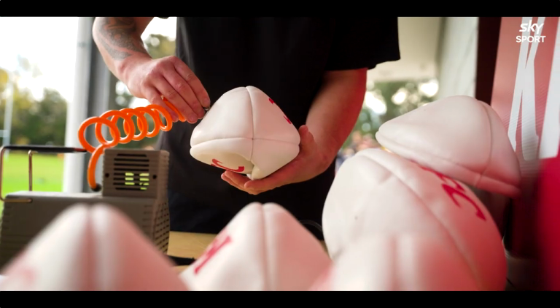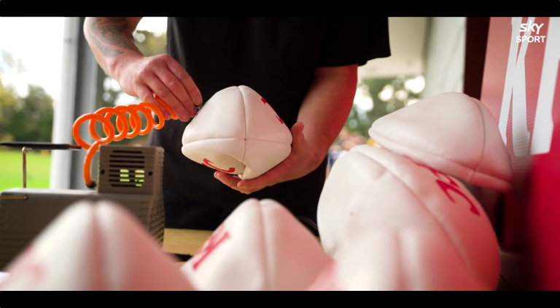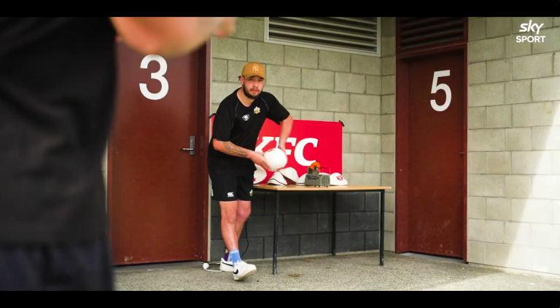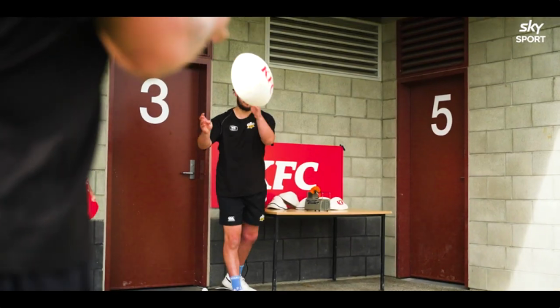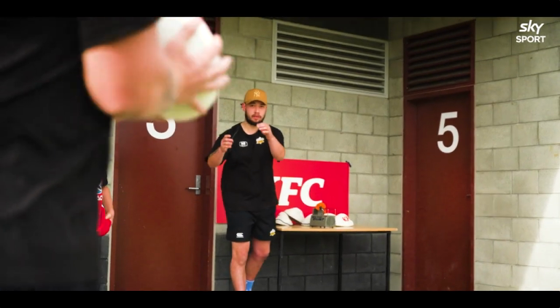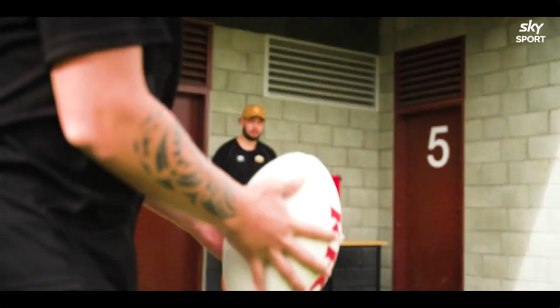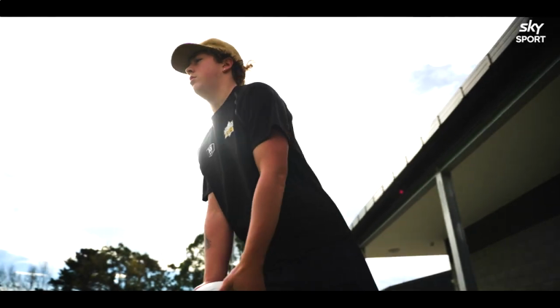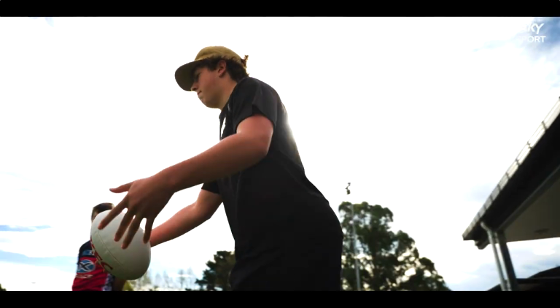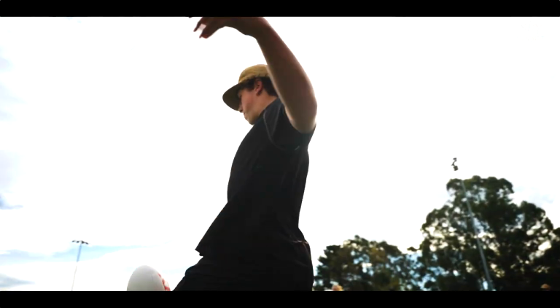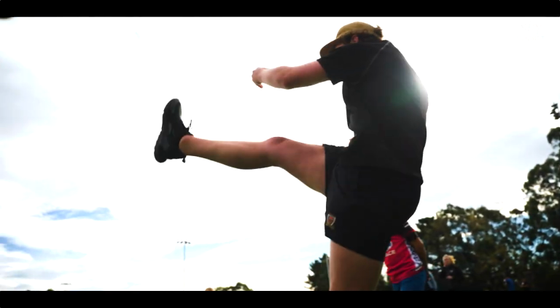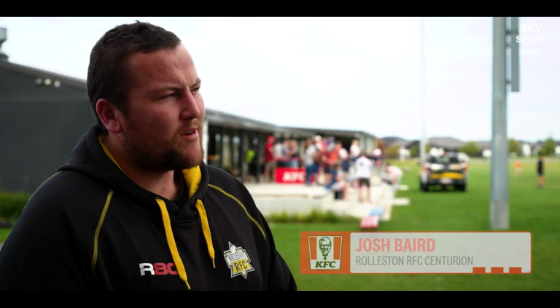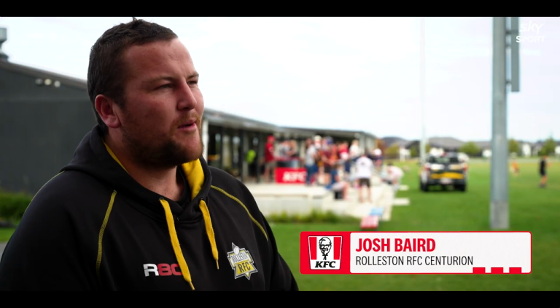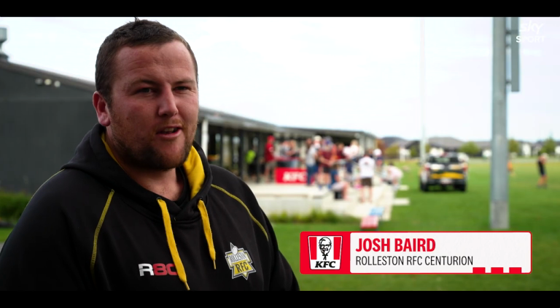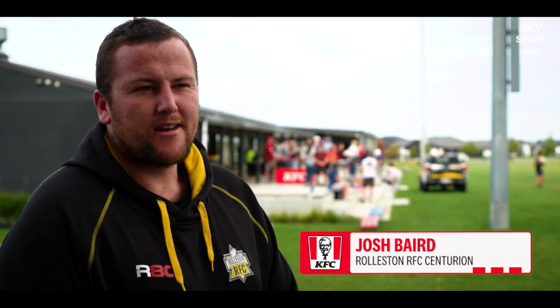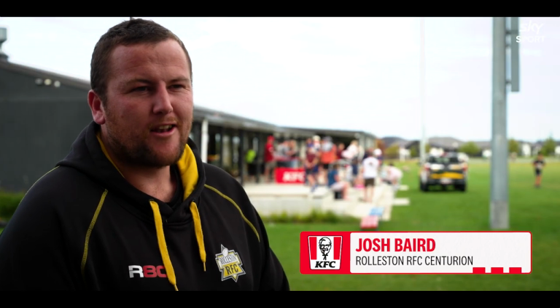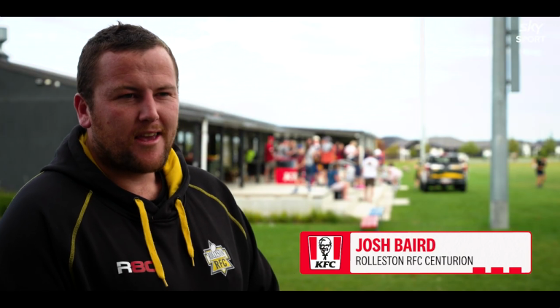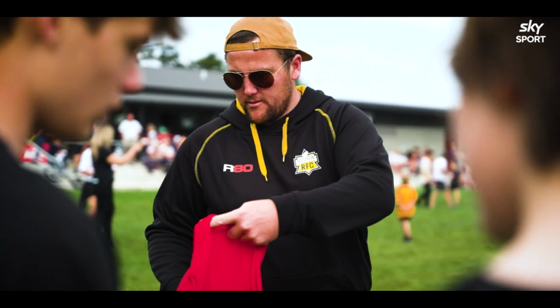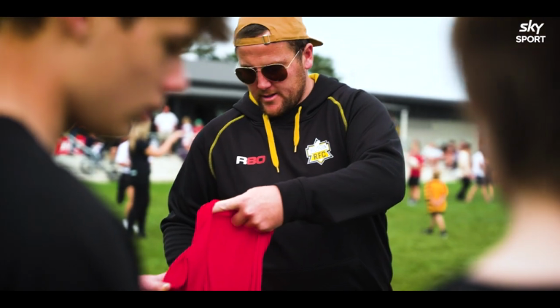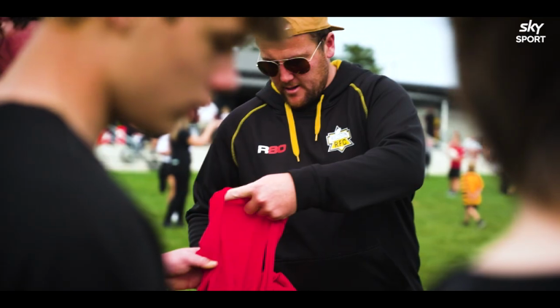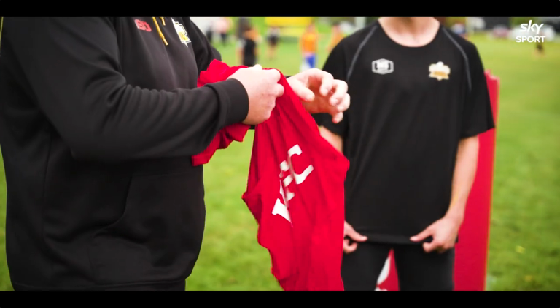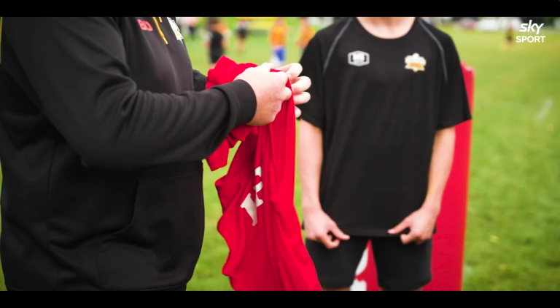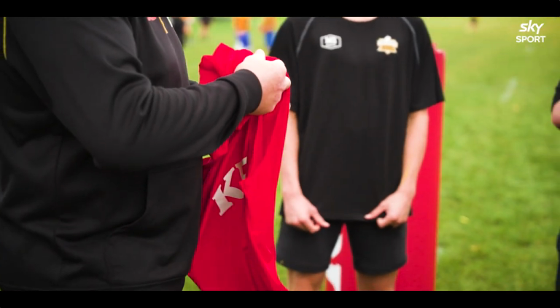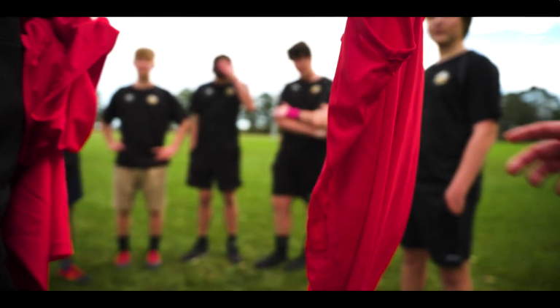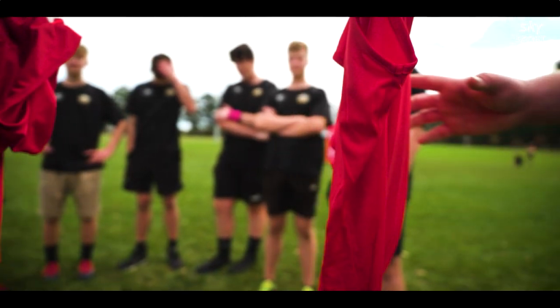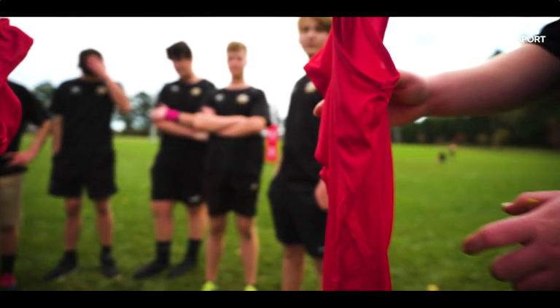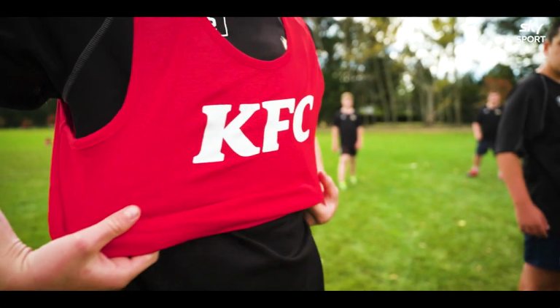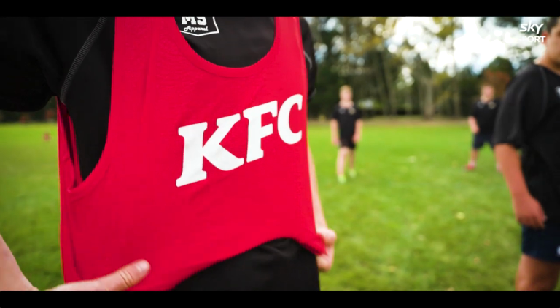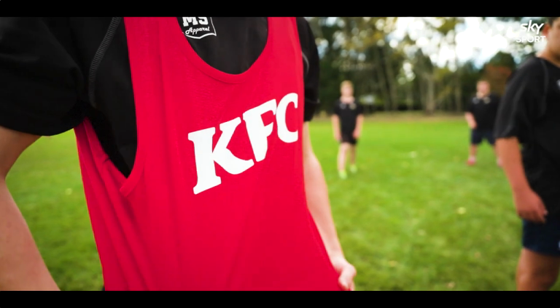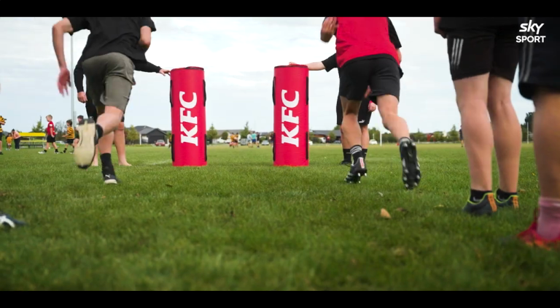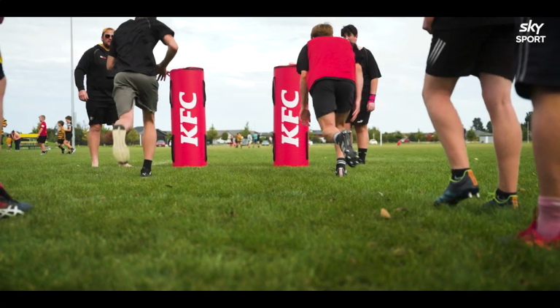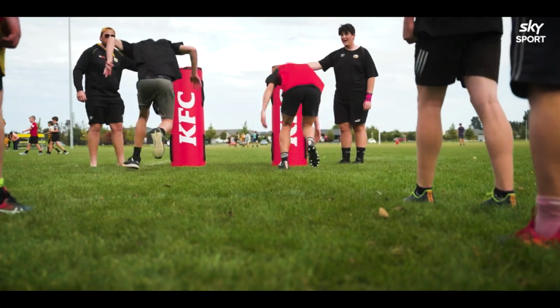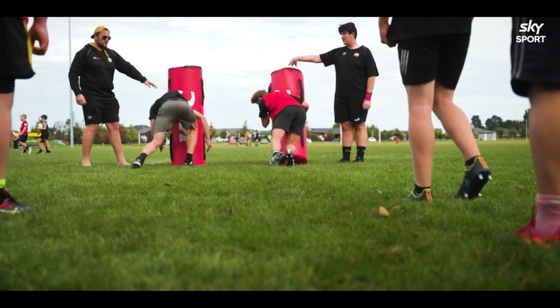It's pretty awesome for the club, just awesome to see everyone down here. It takes a lot to run a club and you need a lot of funding, you need a lot of gear. There are a lot of teams down here training Tuesday and Thursday night, so the more gear the better so every team has what they need to train.